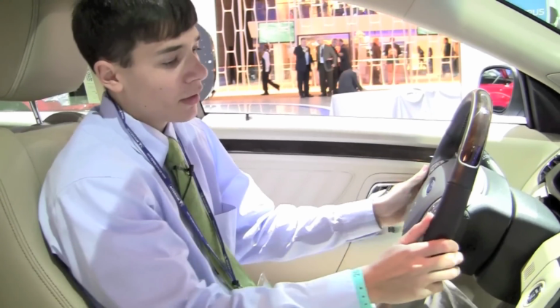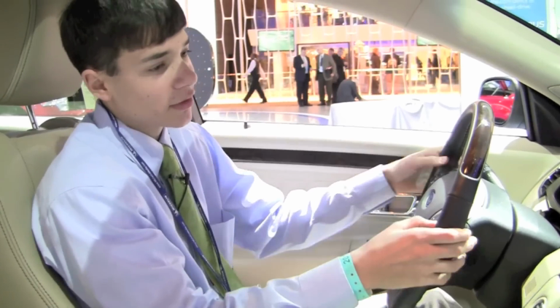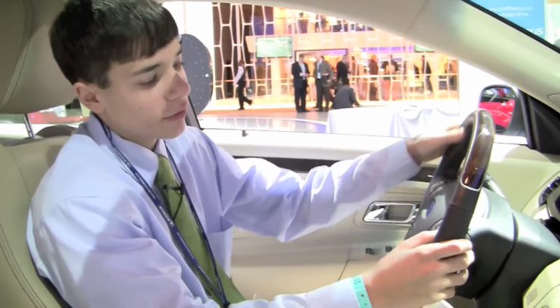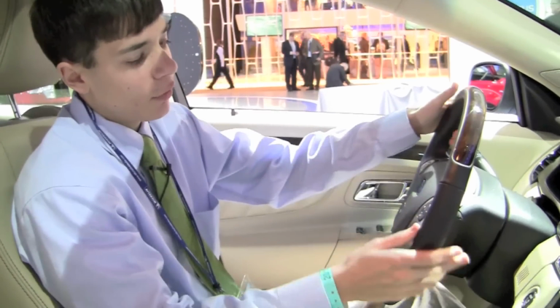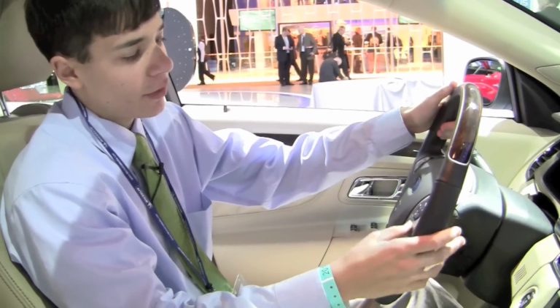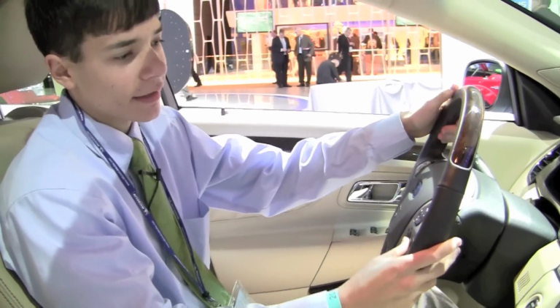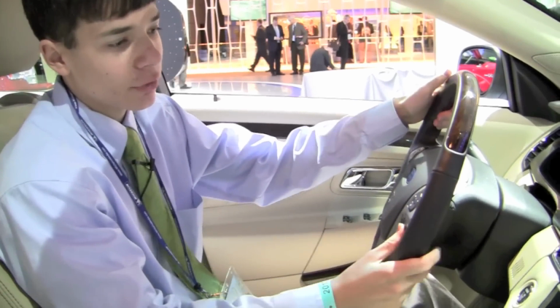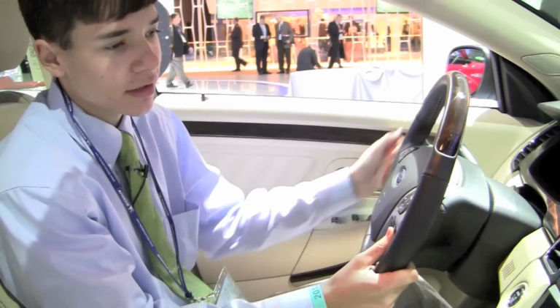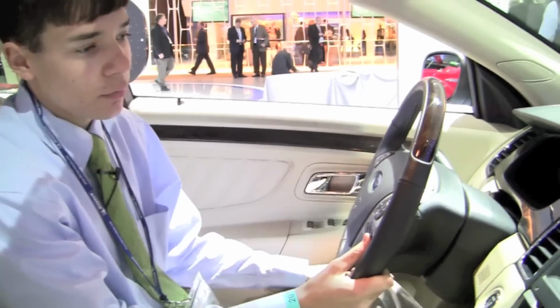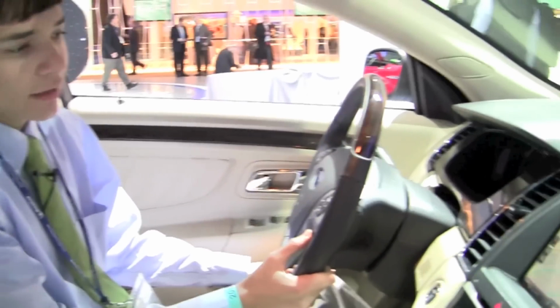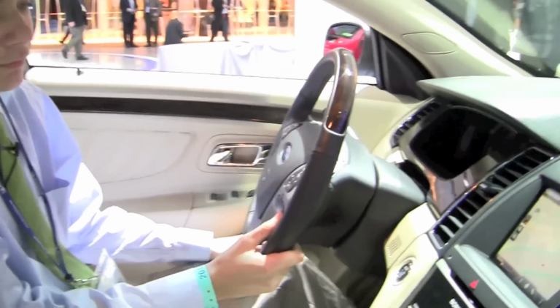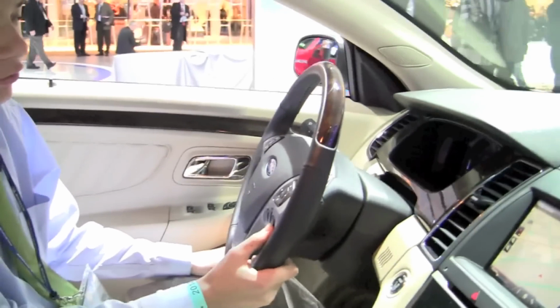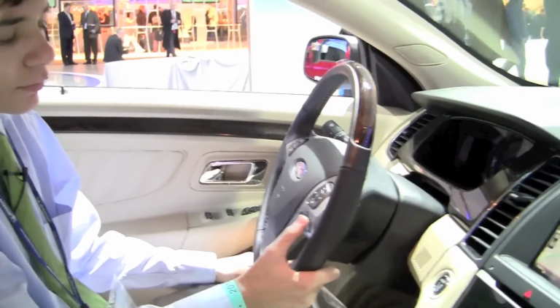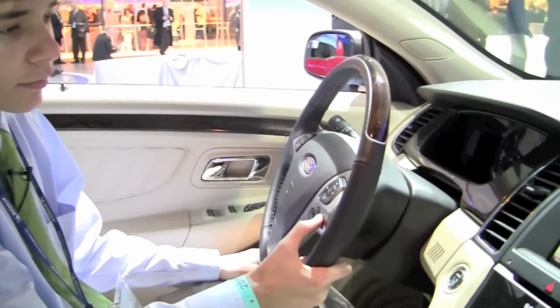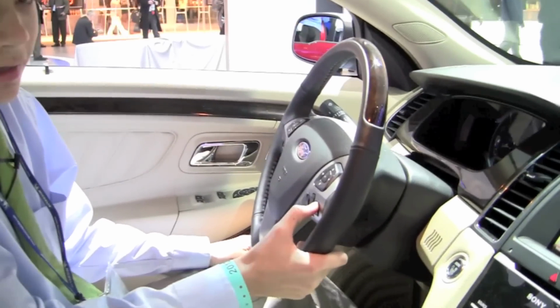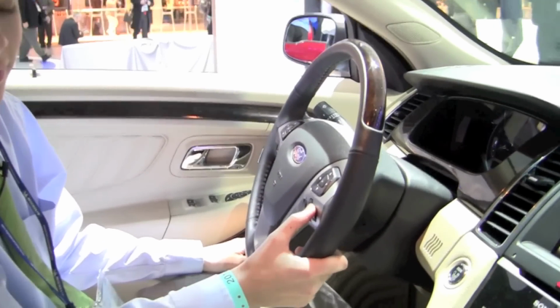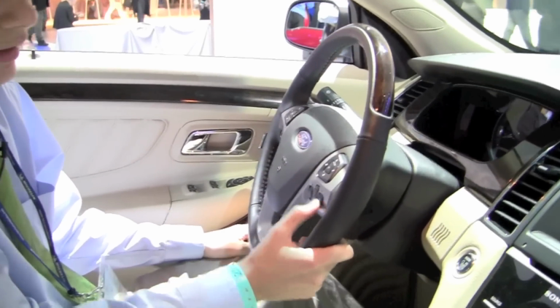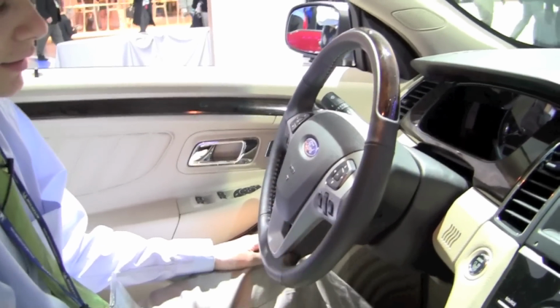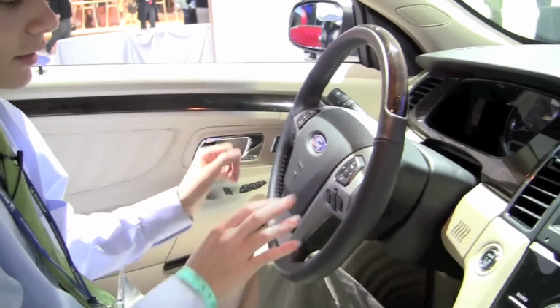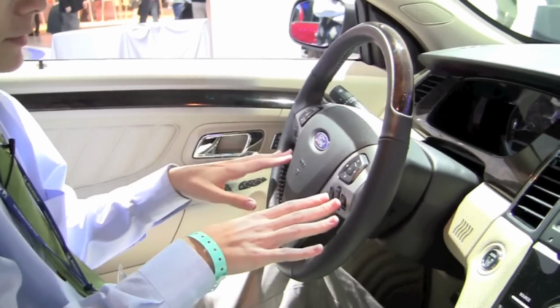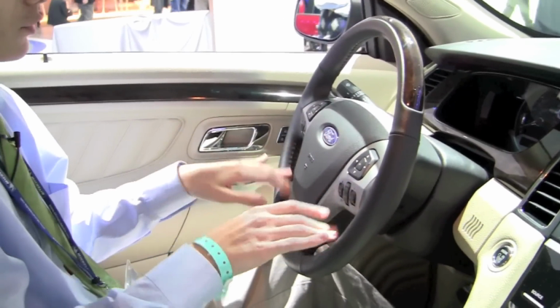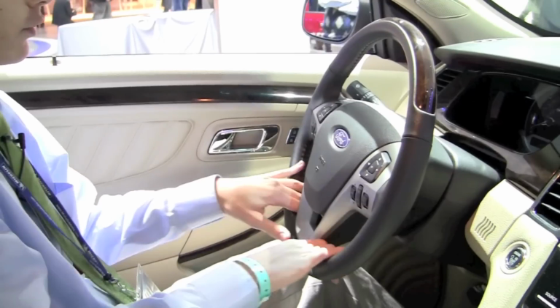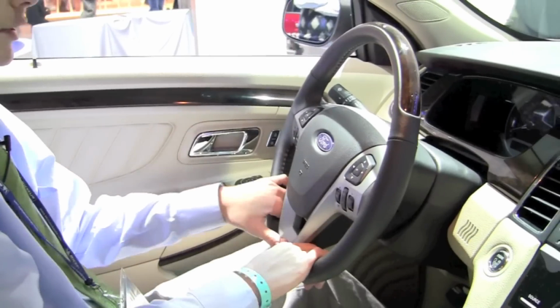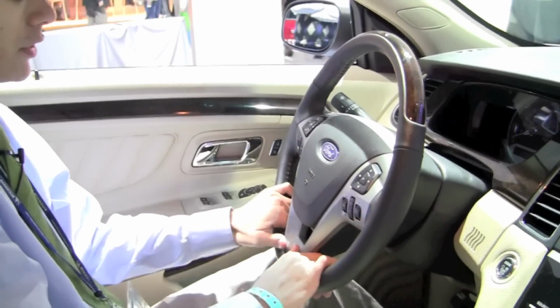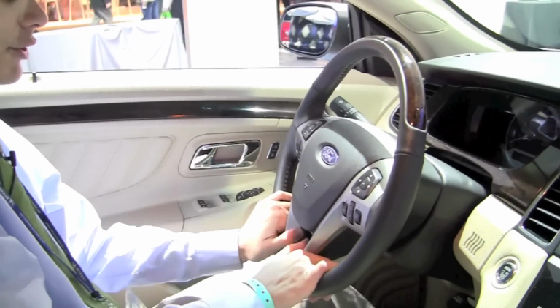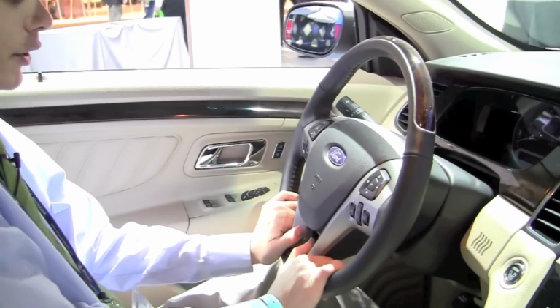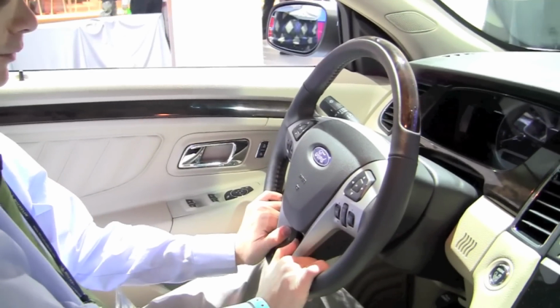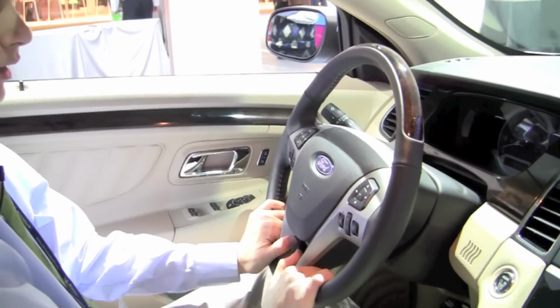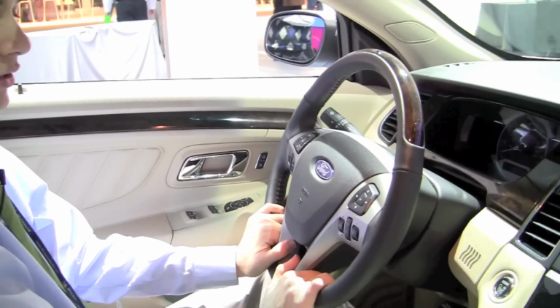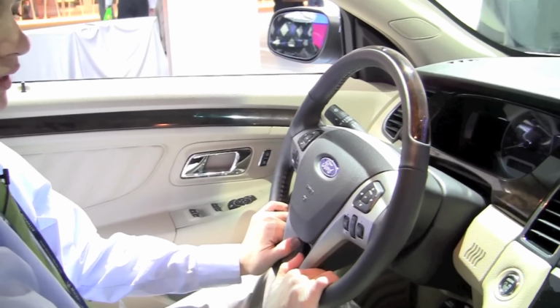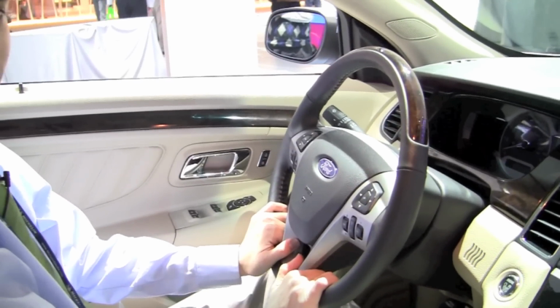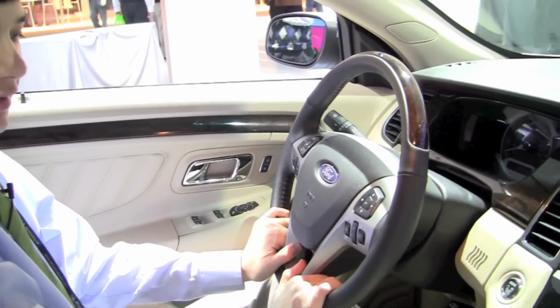We also have all of our steering wheel controls — volume and everything else can all be controlled right from the steering wheel, which is really nice.